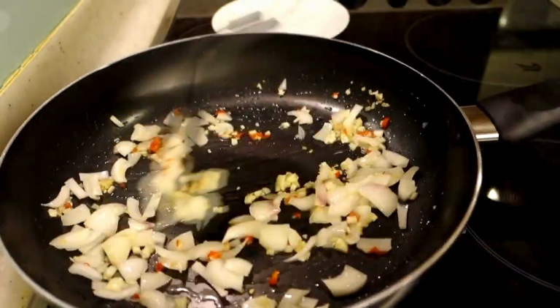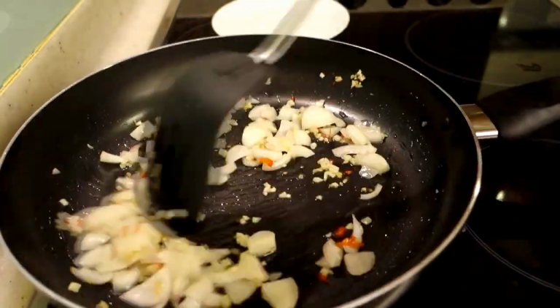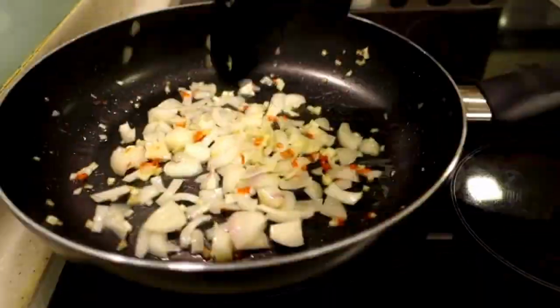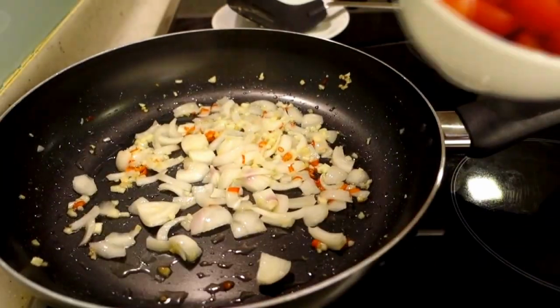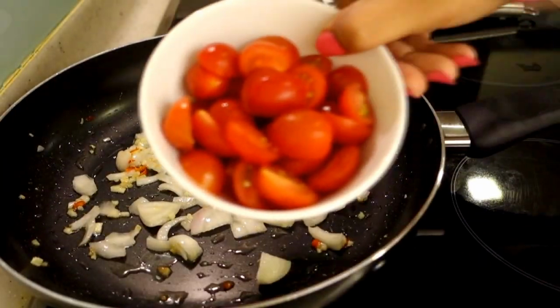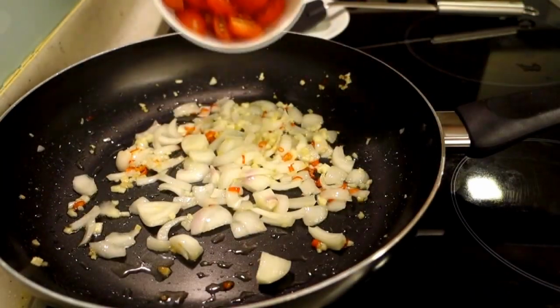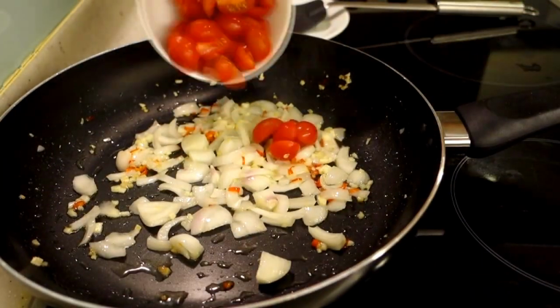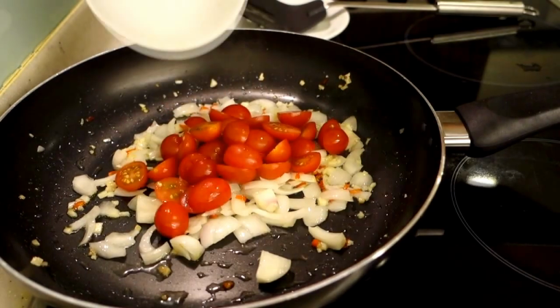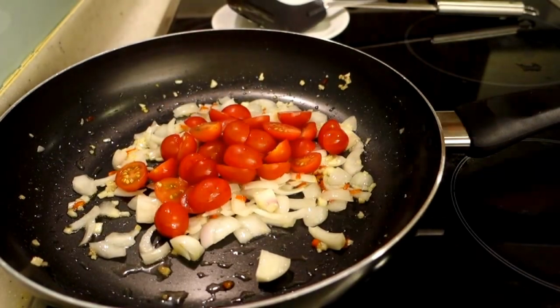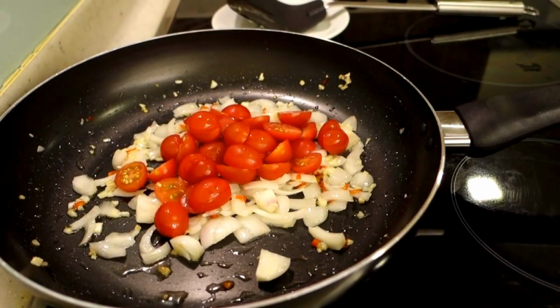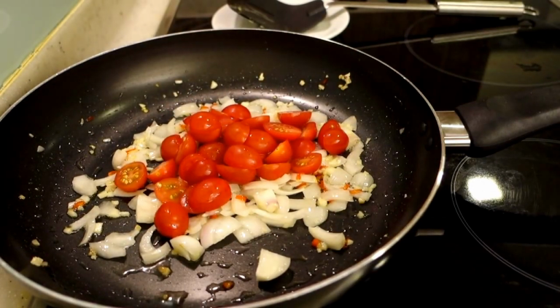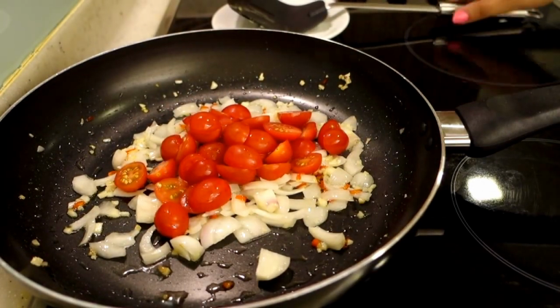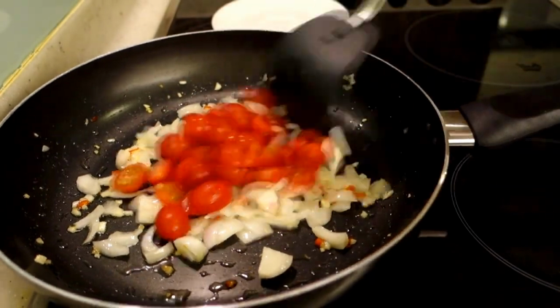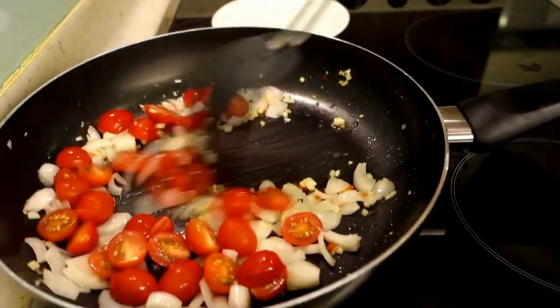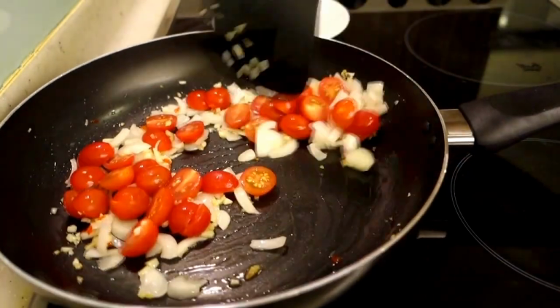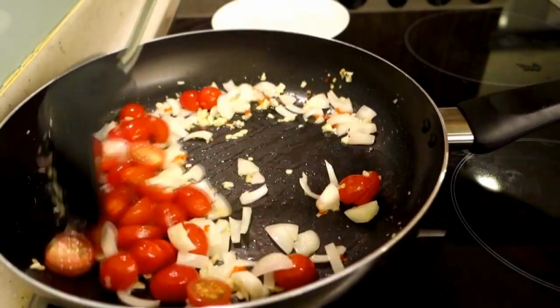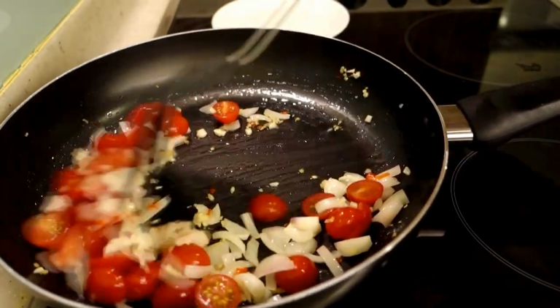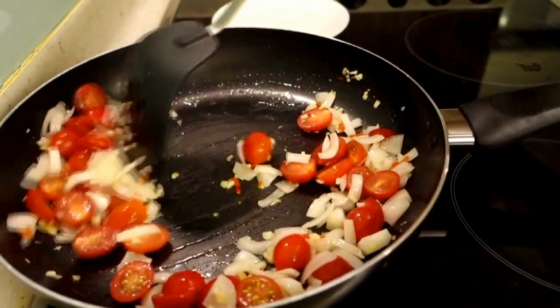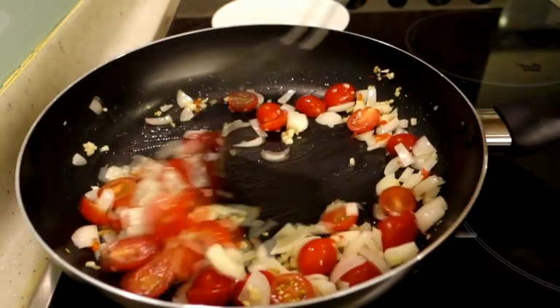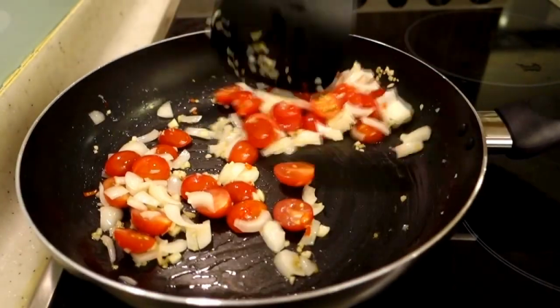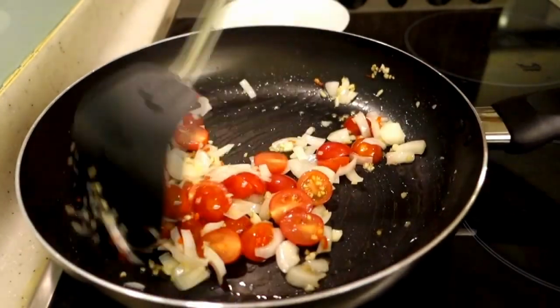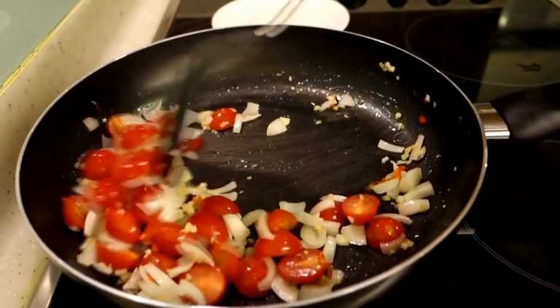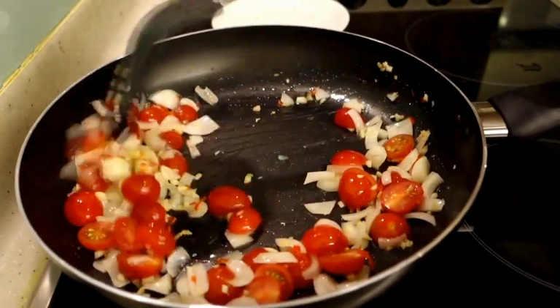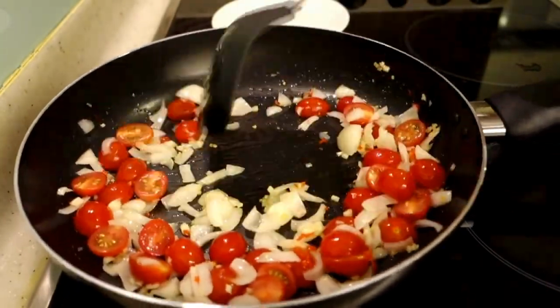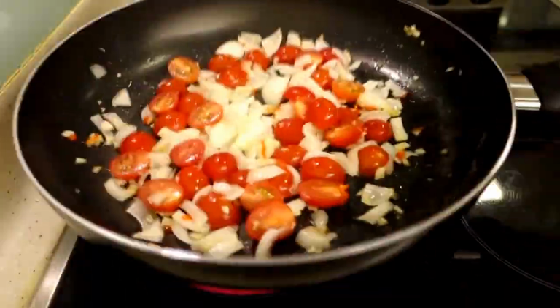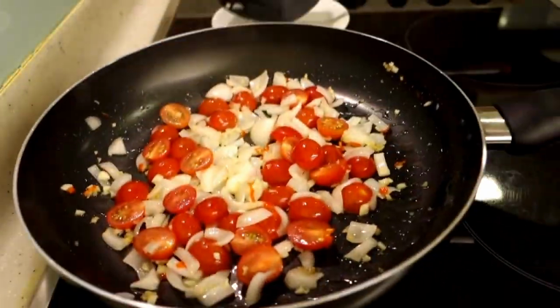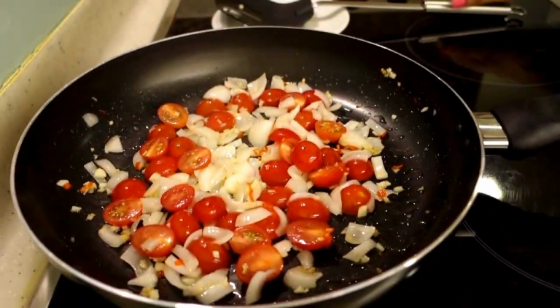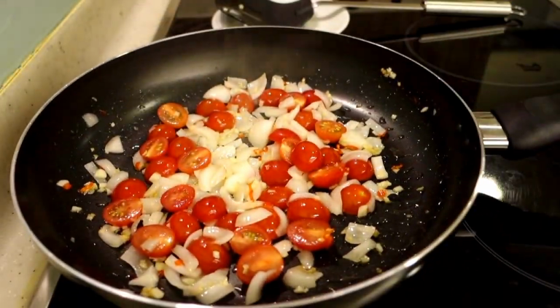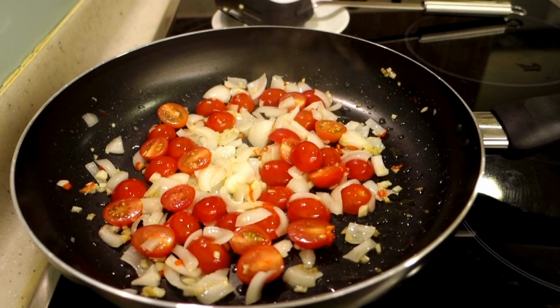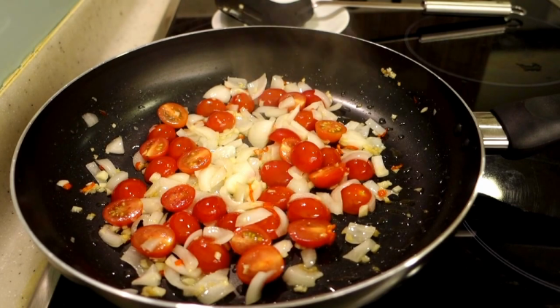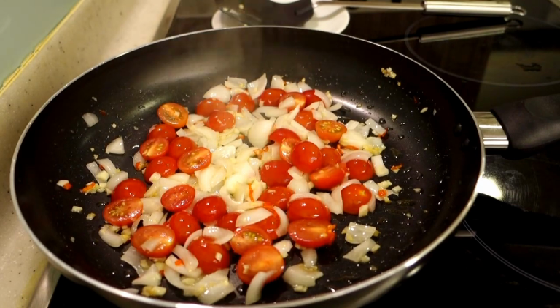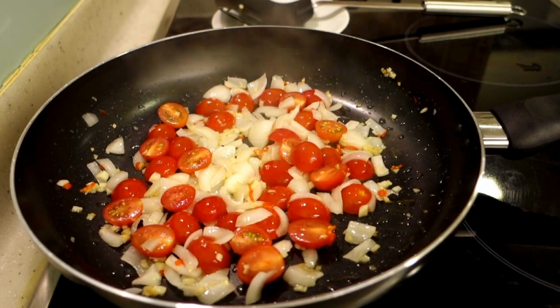After that, I have added cherry tomatoes. We will mix it with the cherry tomatoes and cook for 4–5 minutes on medium flame.